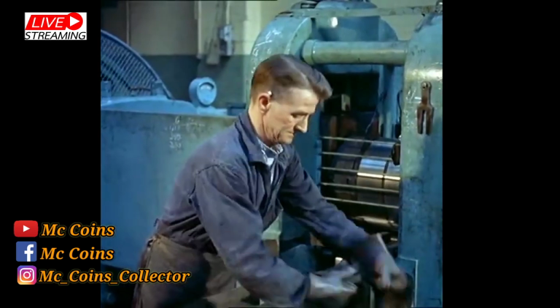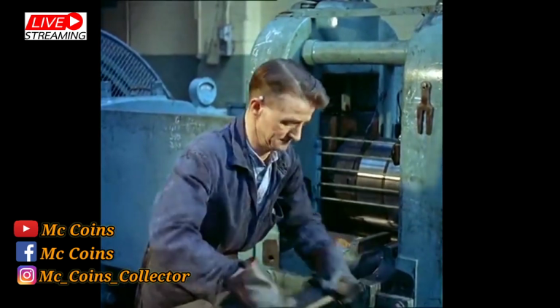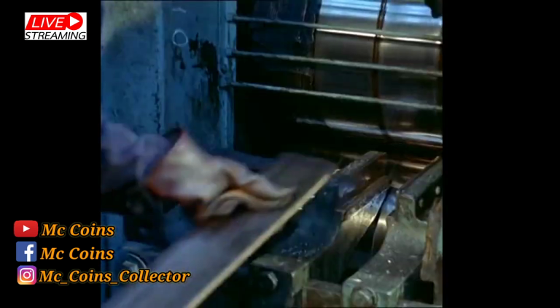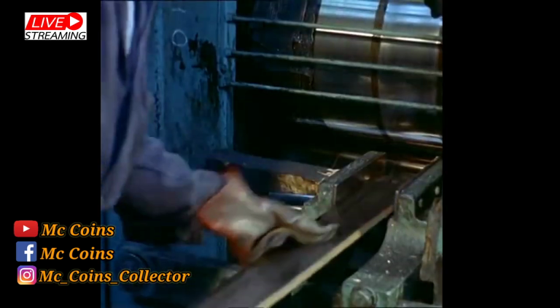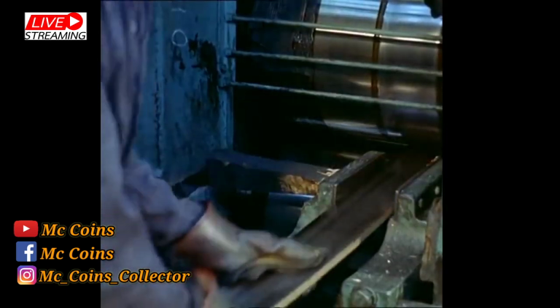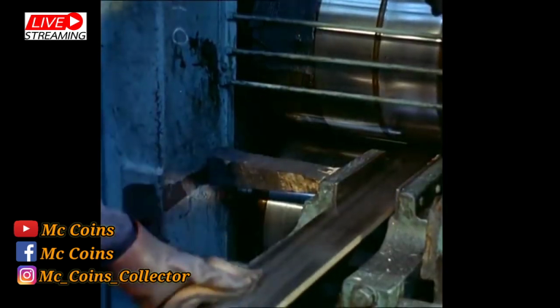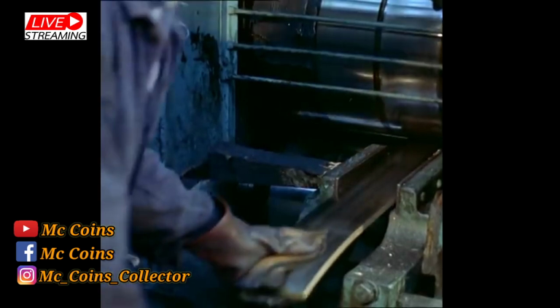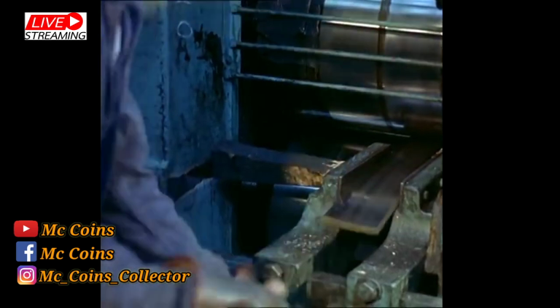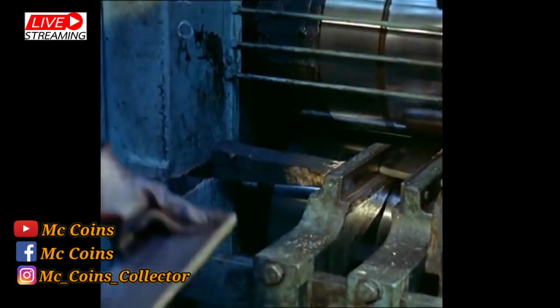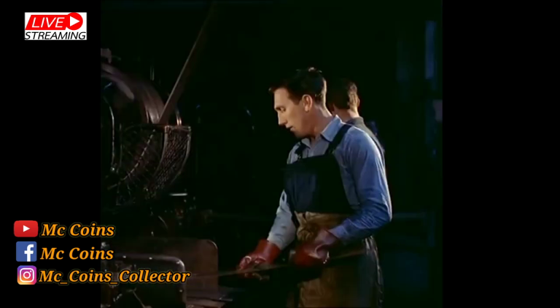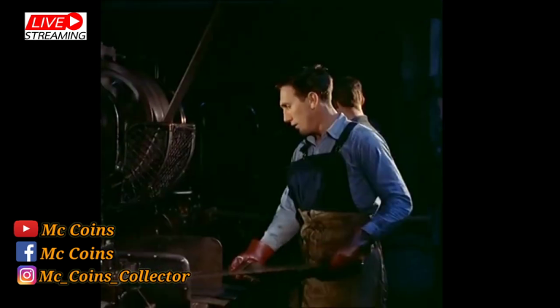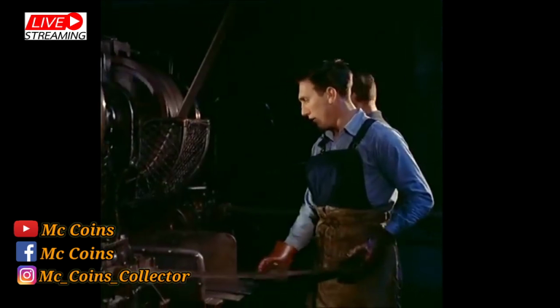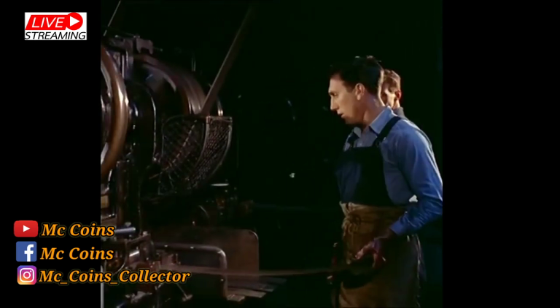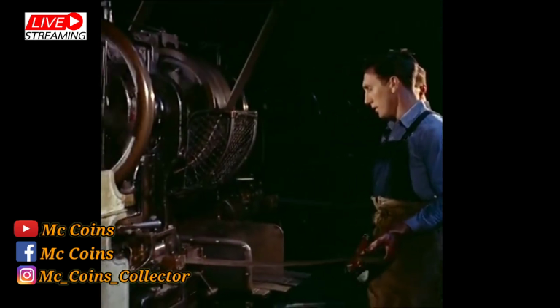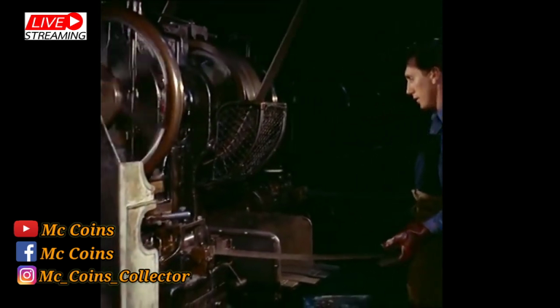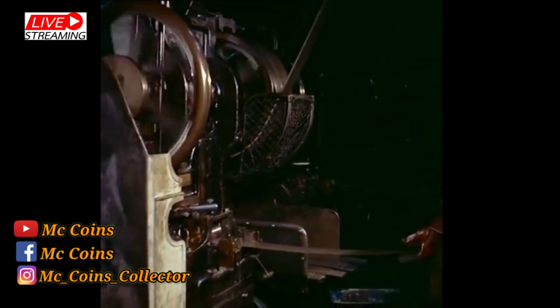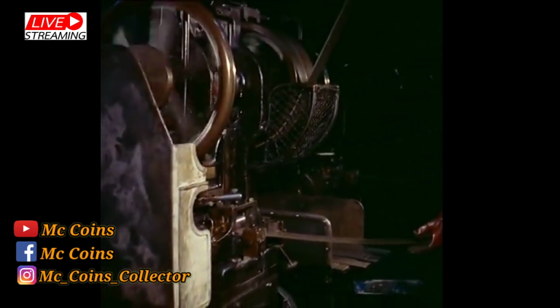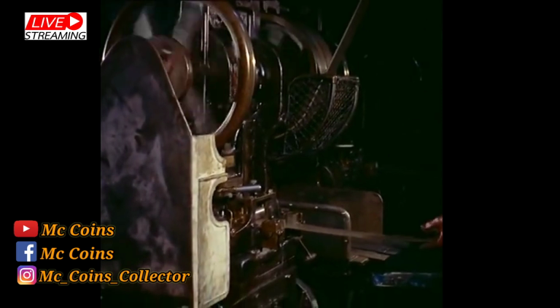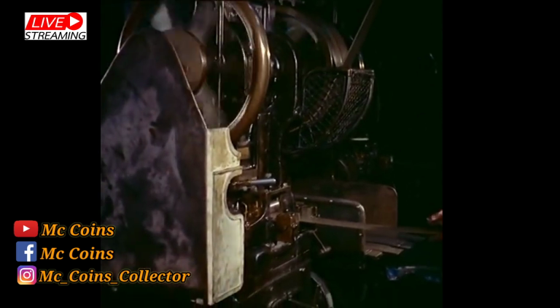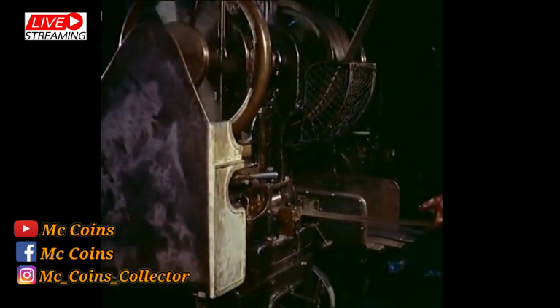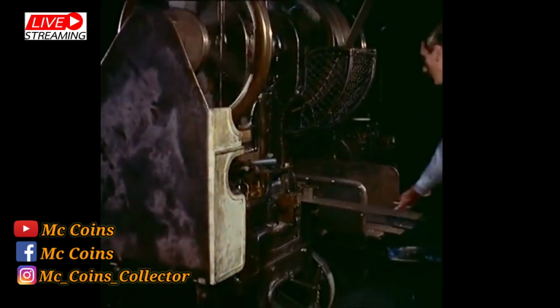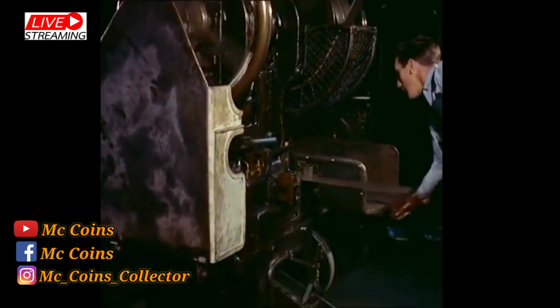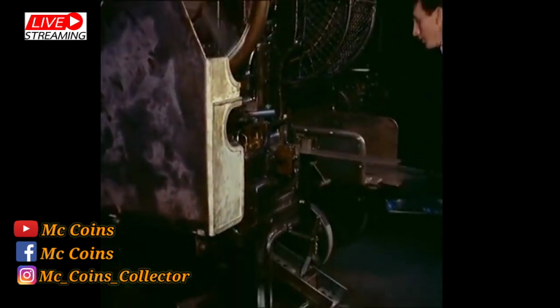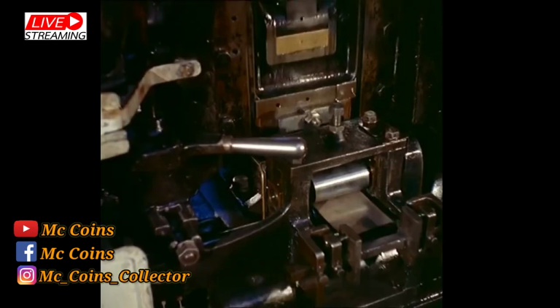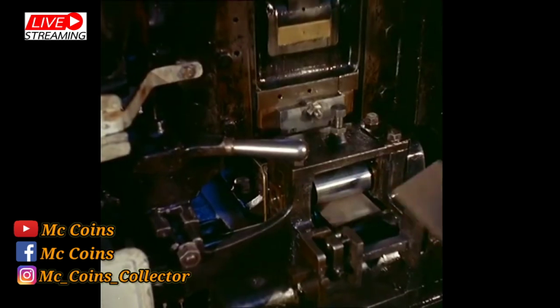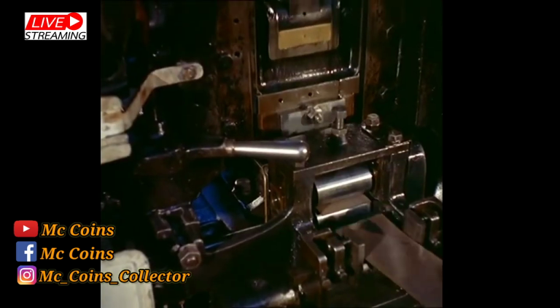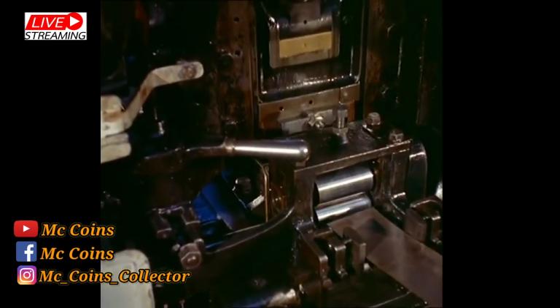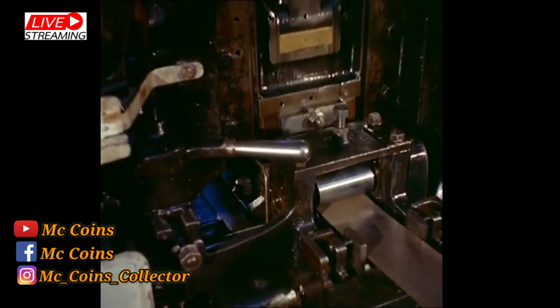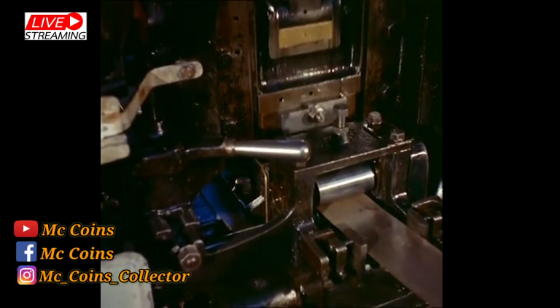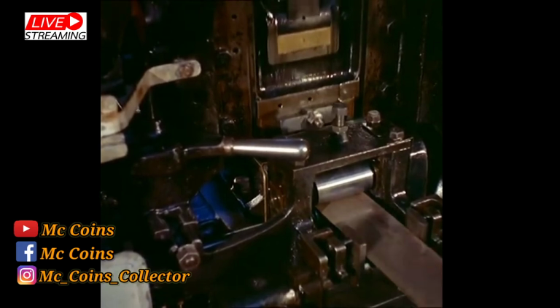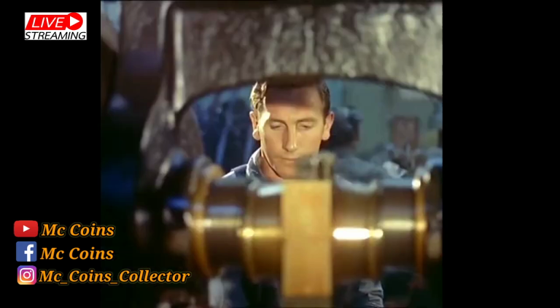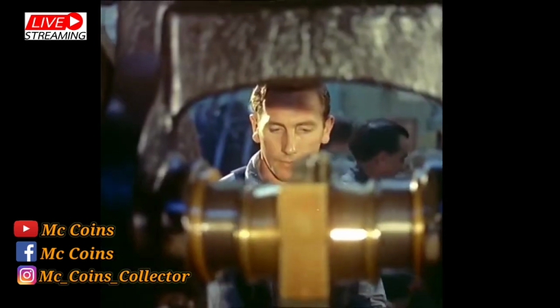Getting the strips of metal to the exact thickness is all-important, and is achieved by repeated rolling. When the blanking machine punches out the coin blanks, their weight is sure to be correct to specification. All governments insist that the weight of their coins should be exact to a fraction of a grain.